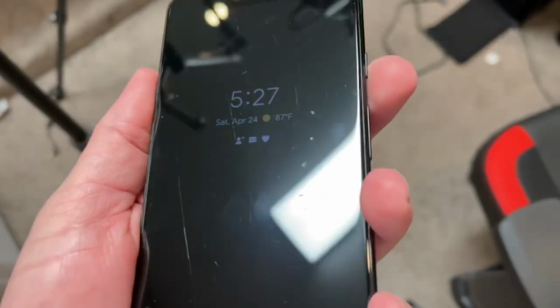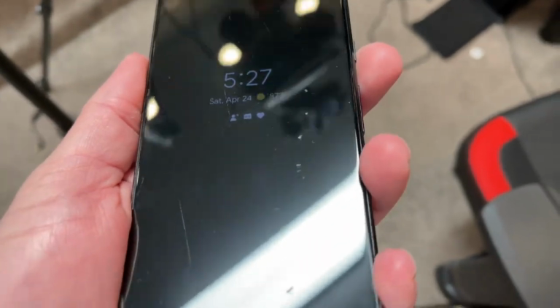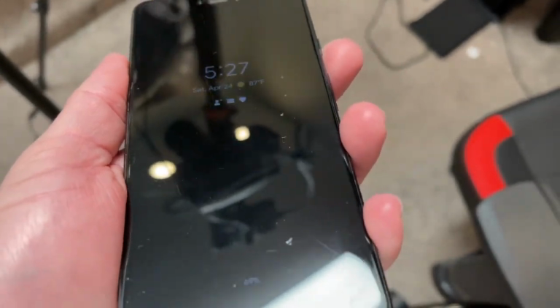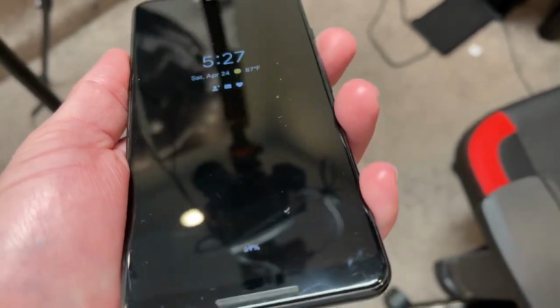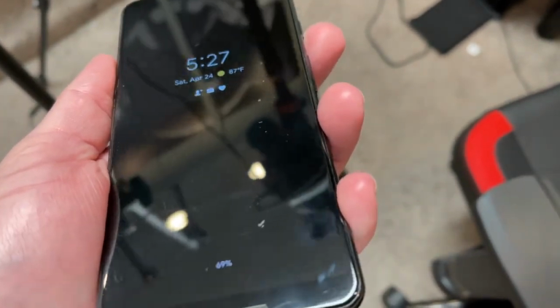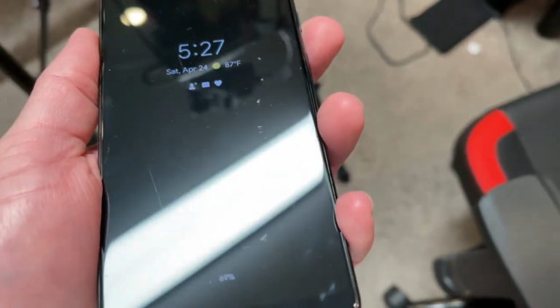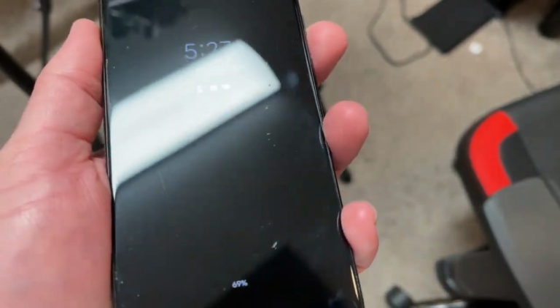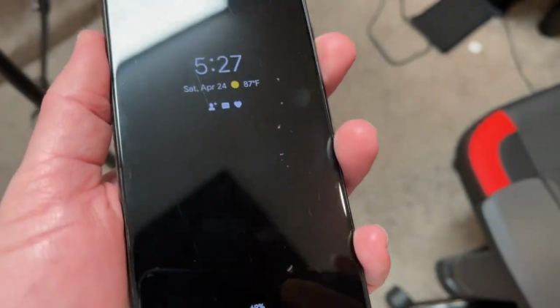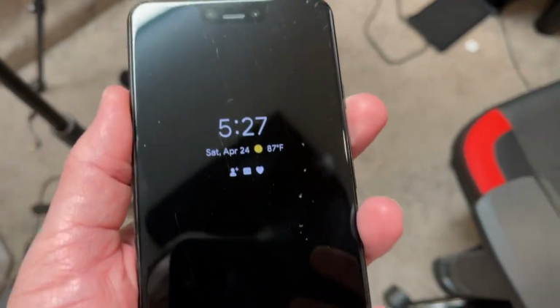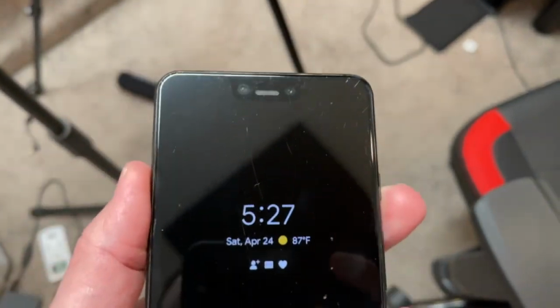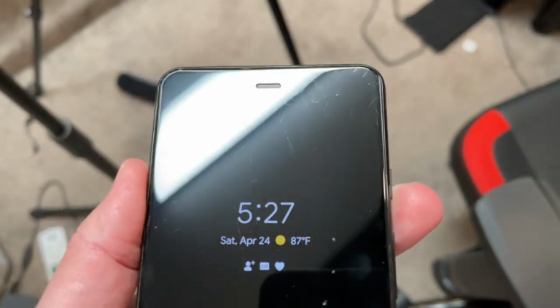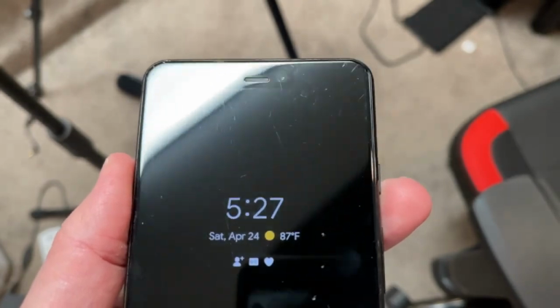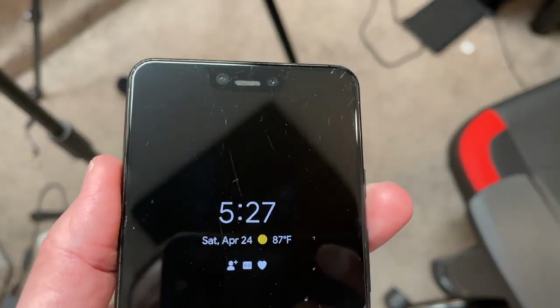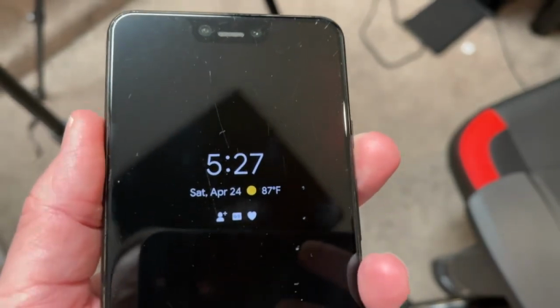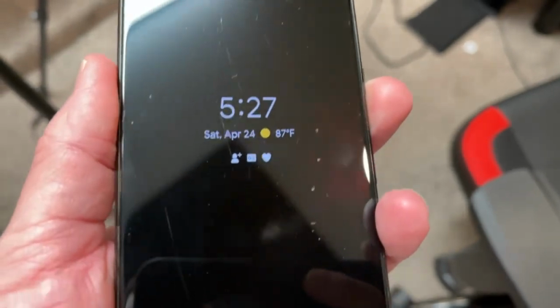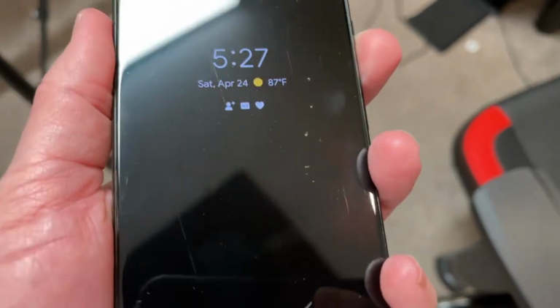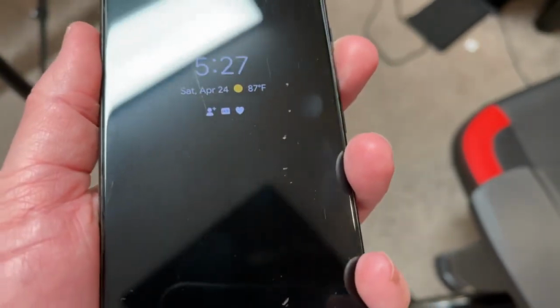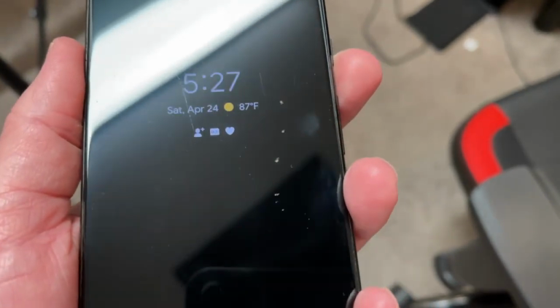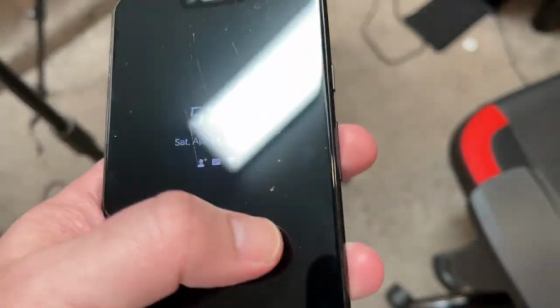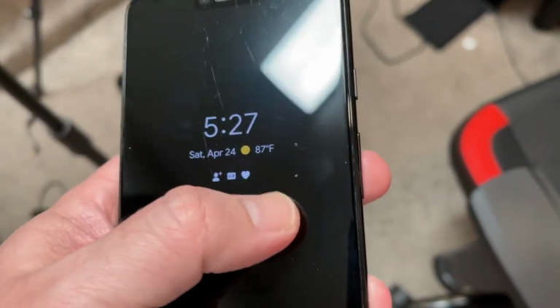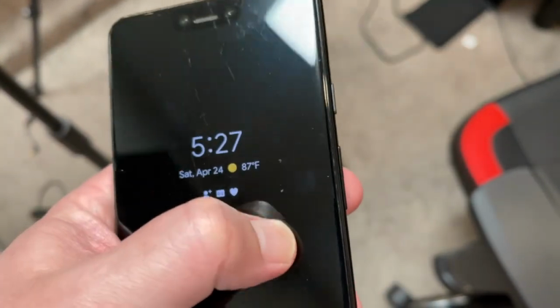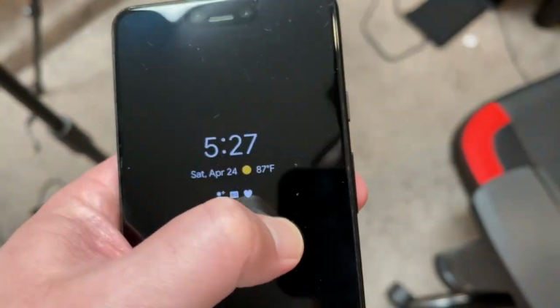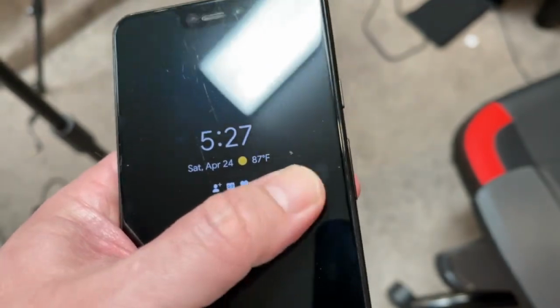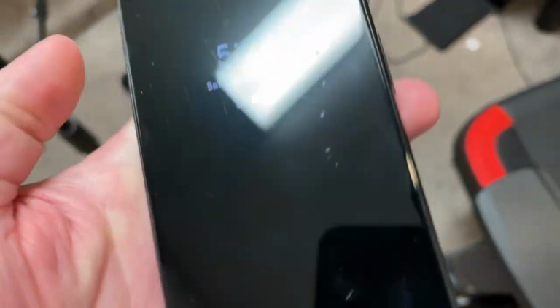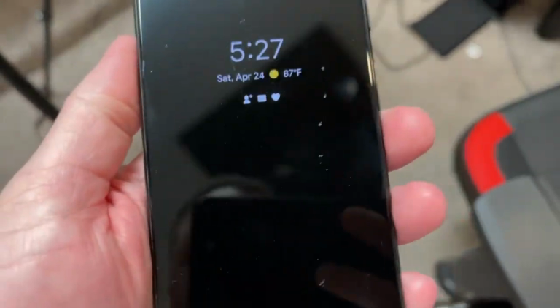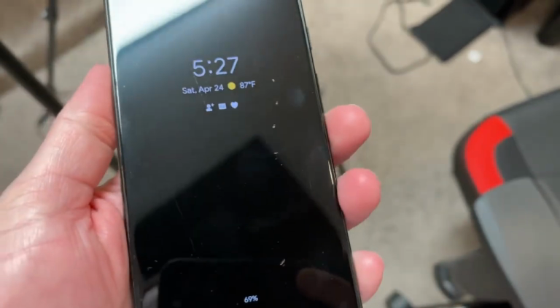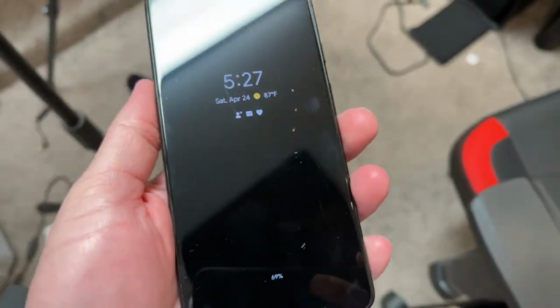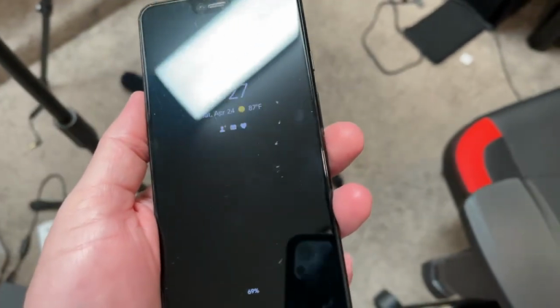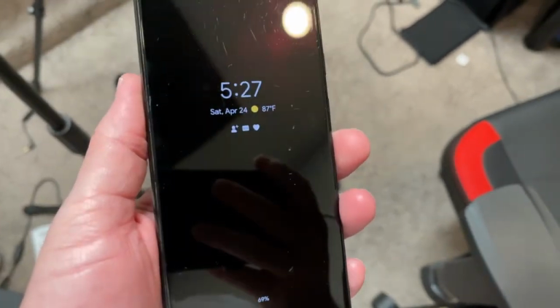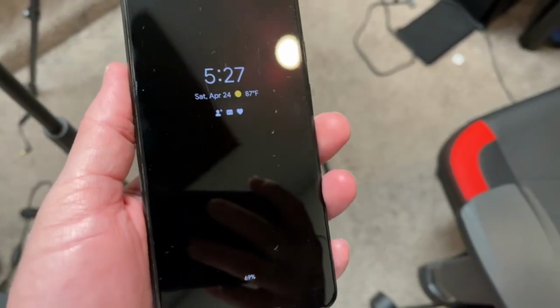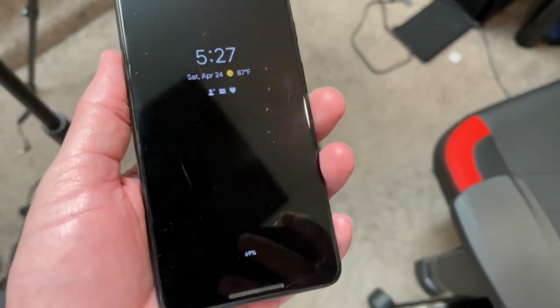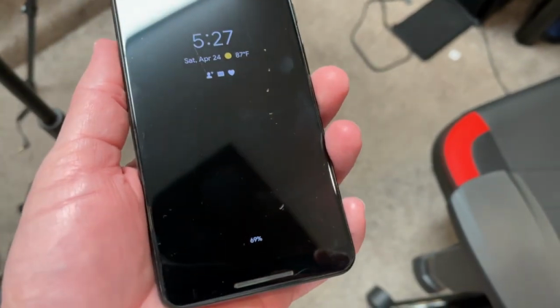You can see that there are quite a few scratches on here. Not too many of them are like super deep gouges. These right here are like actual pits in the screen. It looks like it probably was damaged more substantially and then they've tried to buff it out.